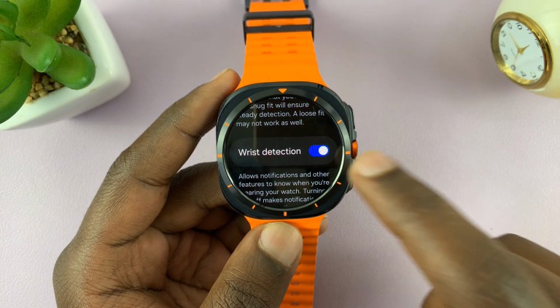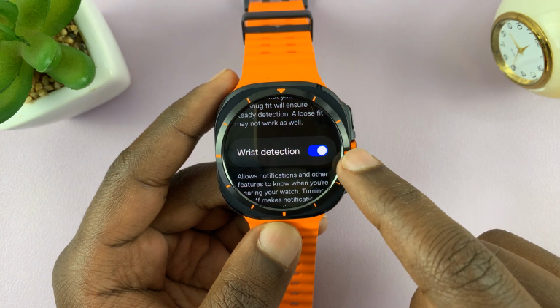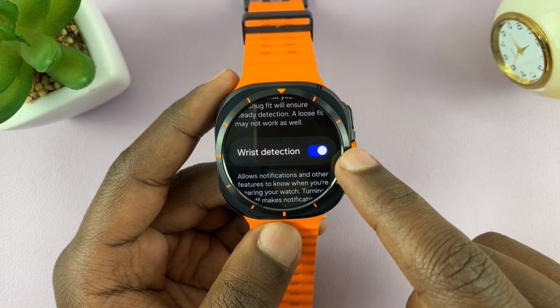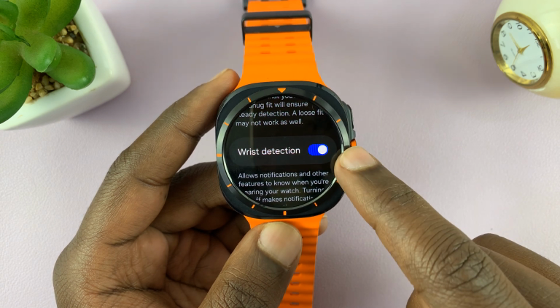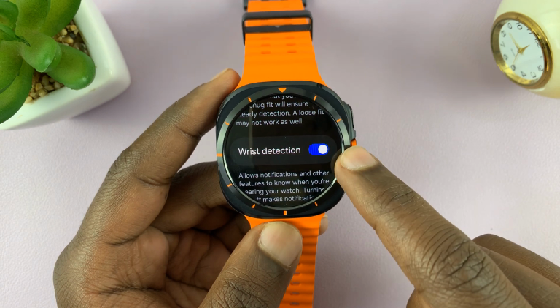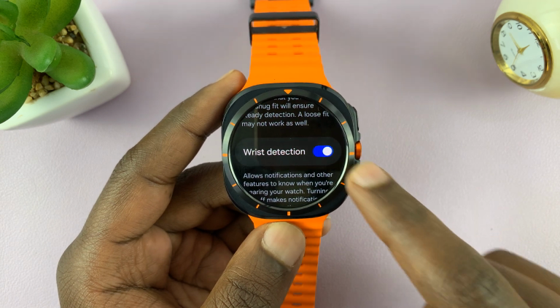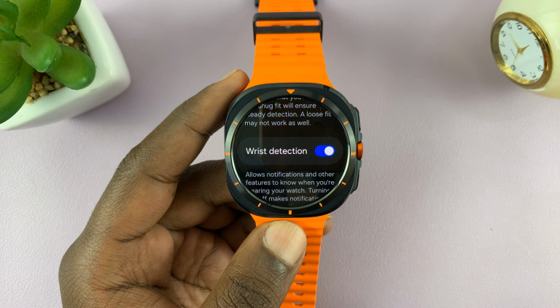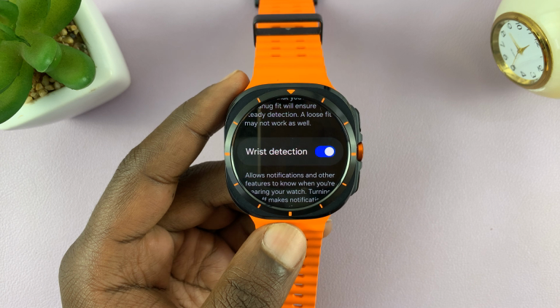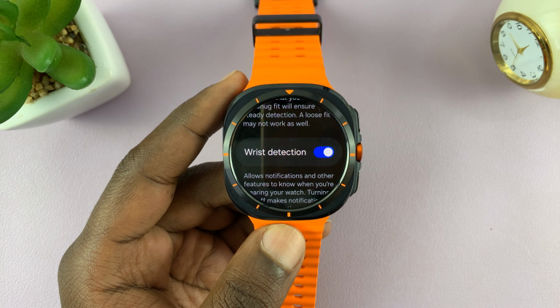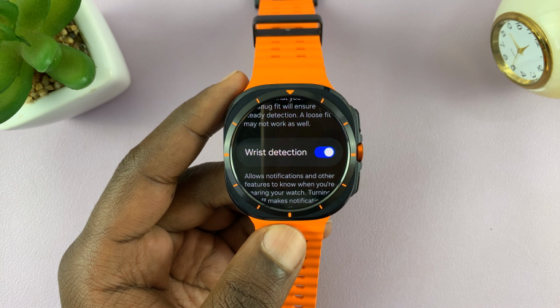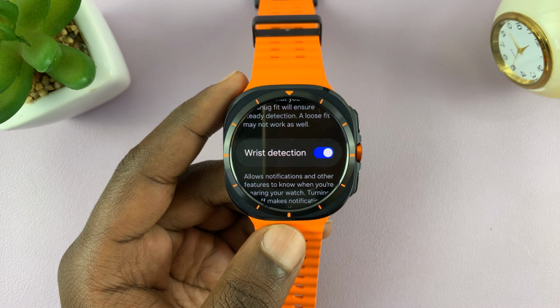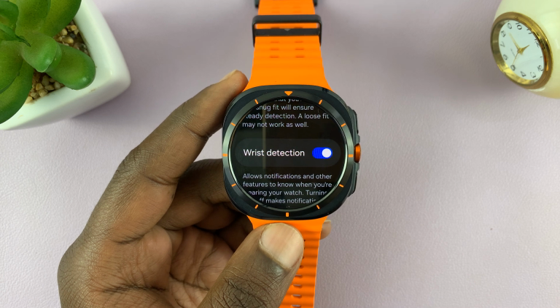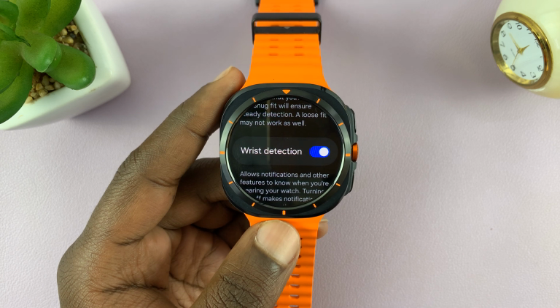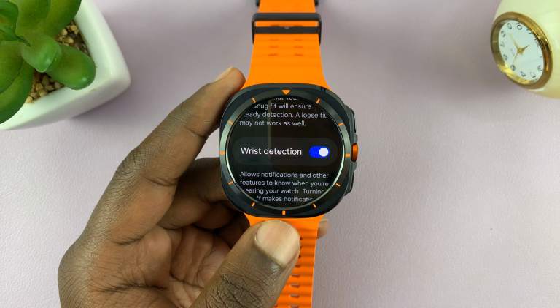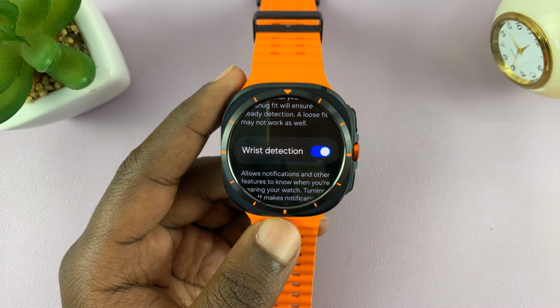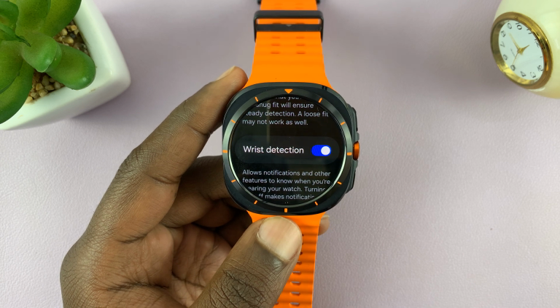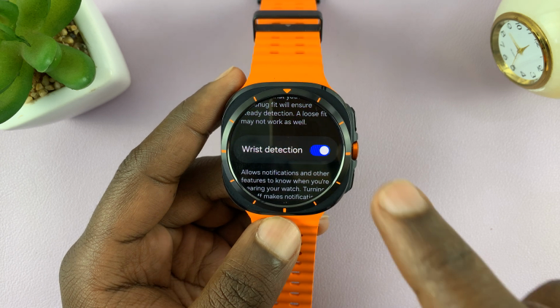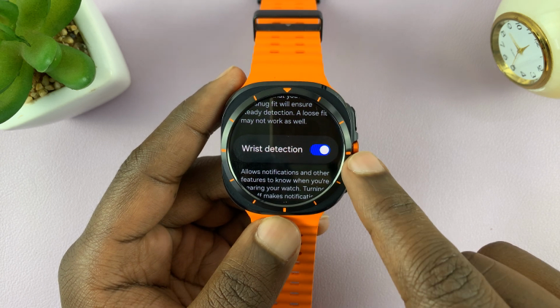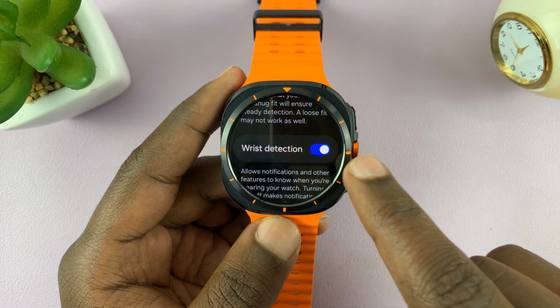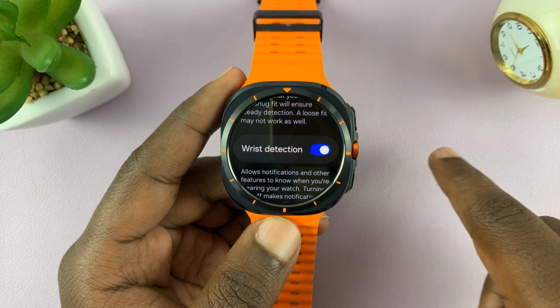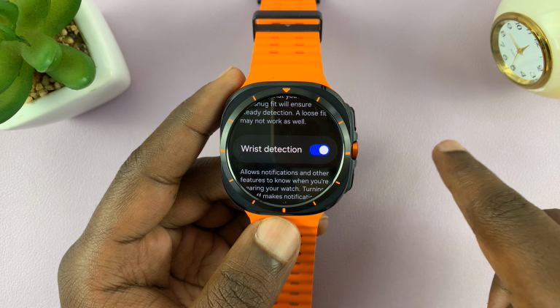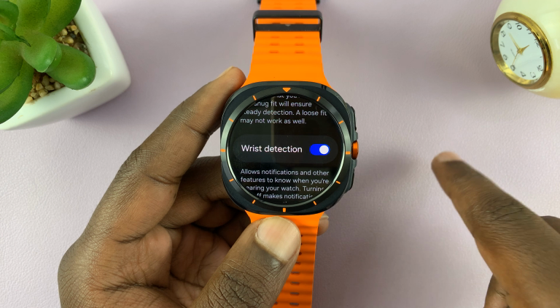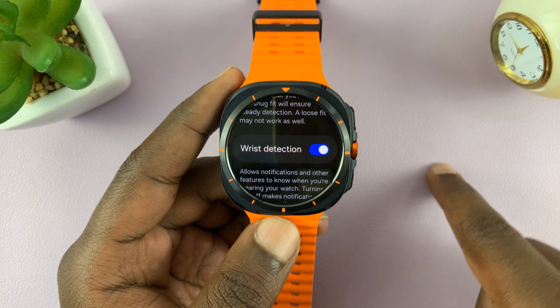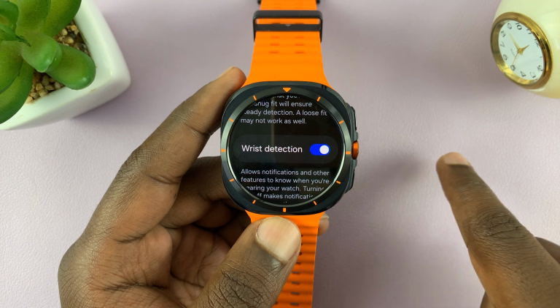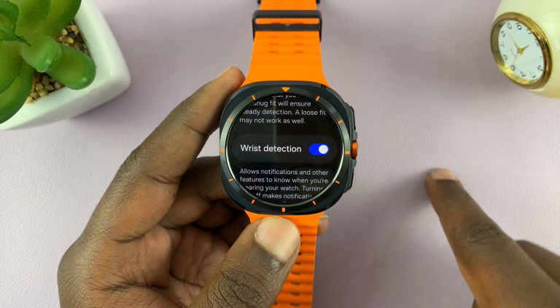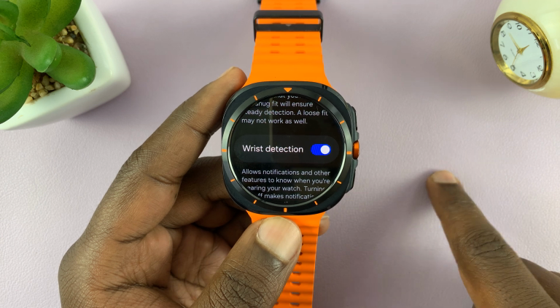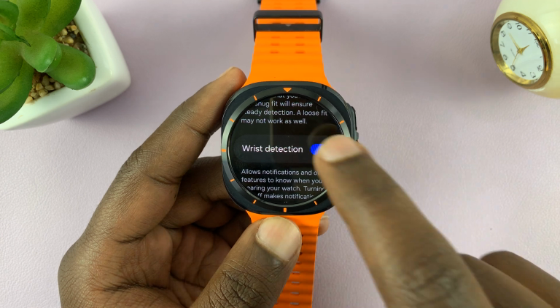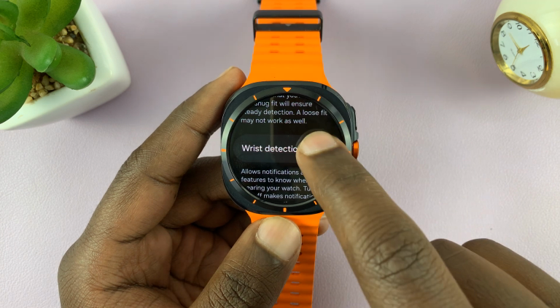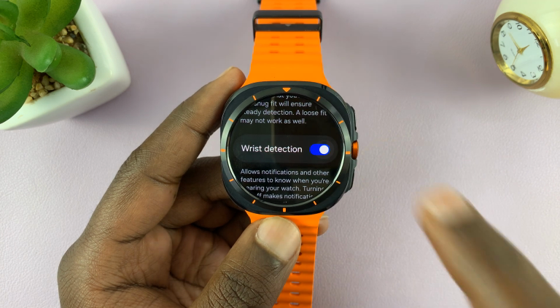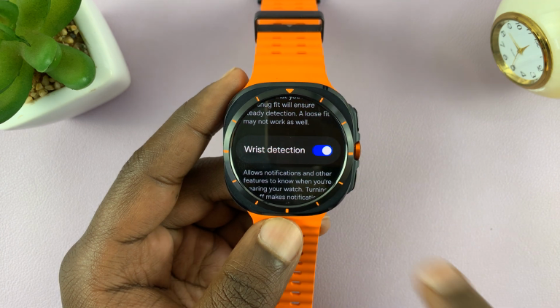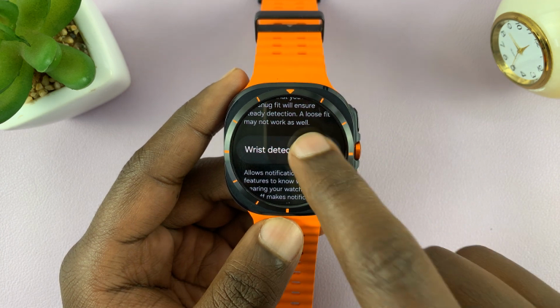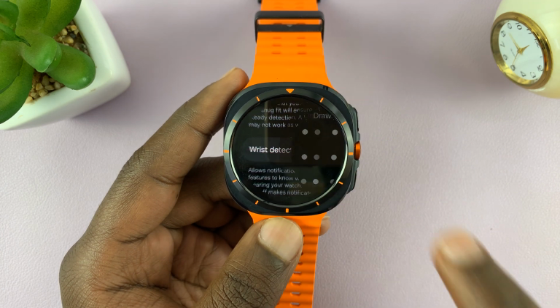It's normally enabled by default so that when you're wearing your watch, it doesn't keep asking for the password. But if you want your watch to keep asking for a password even when you're wearing it, then you can turn off wrist detection.